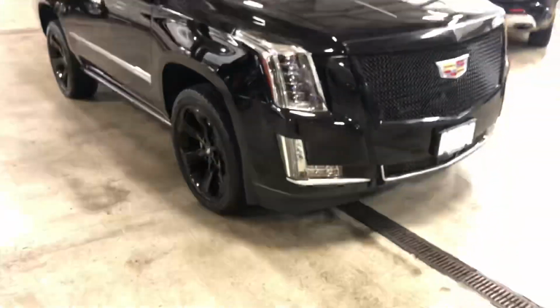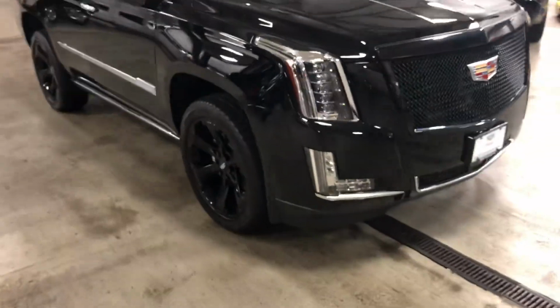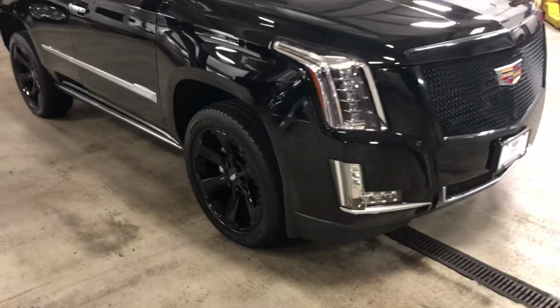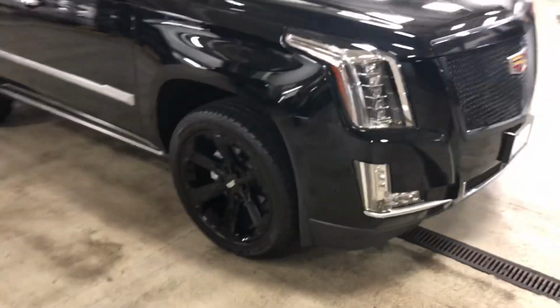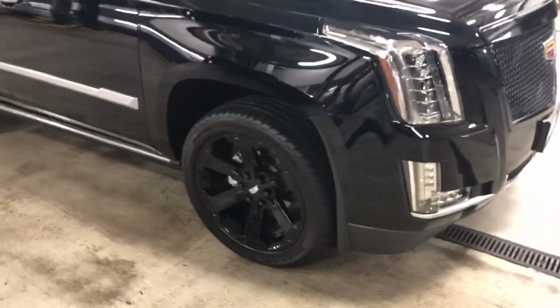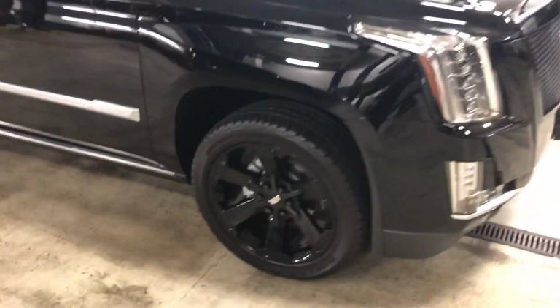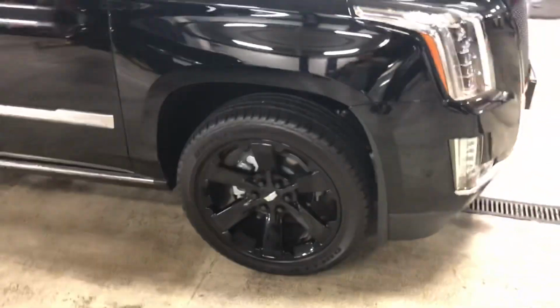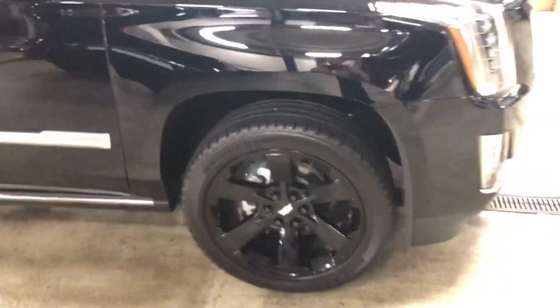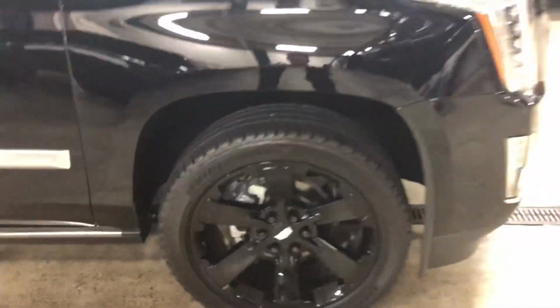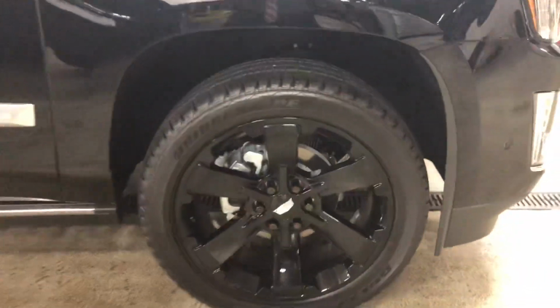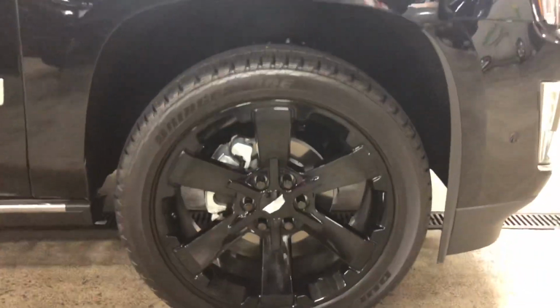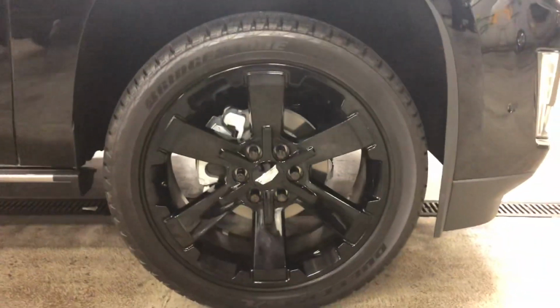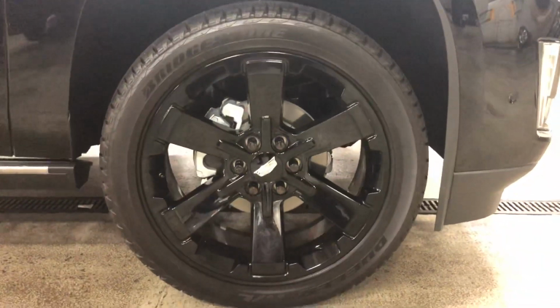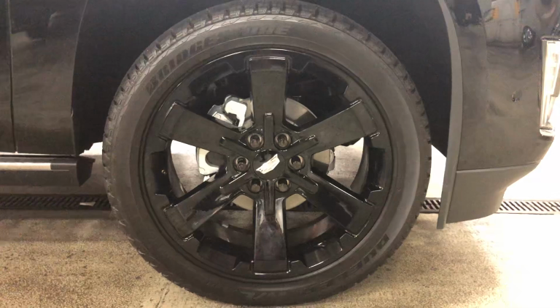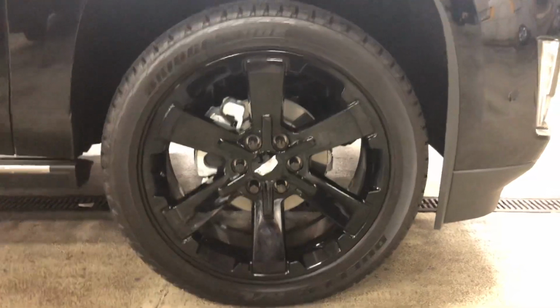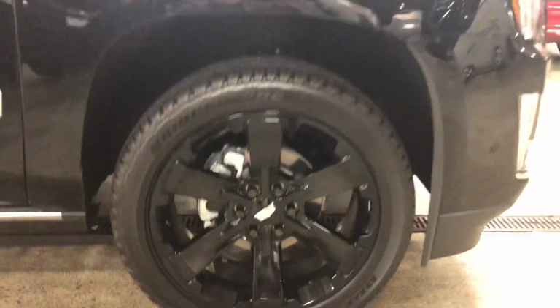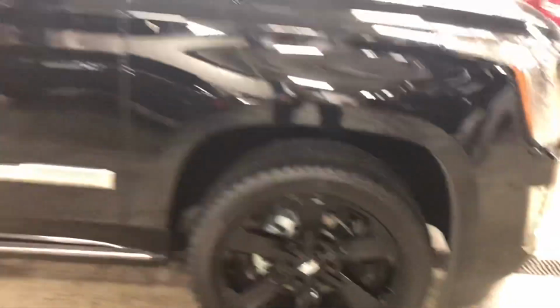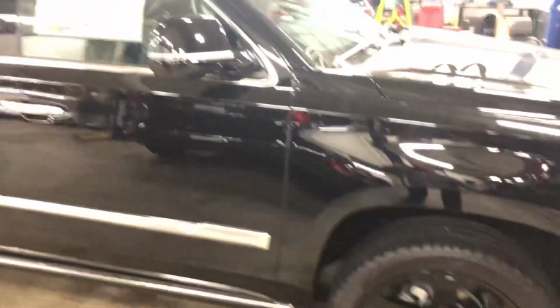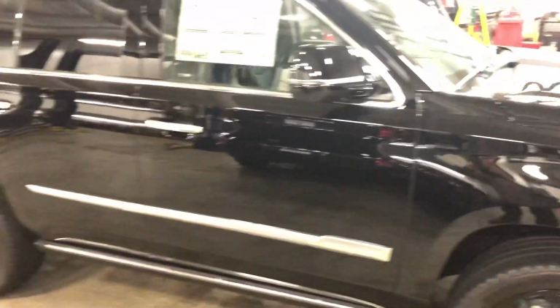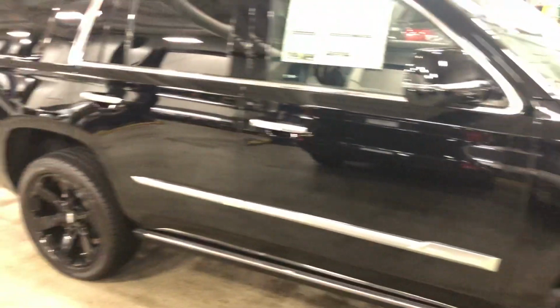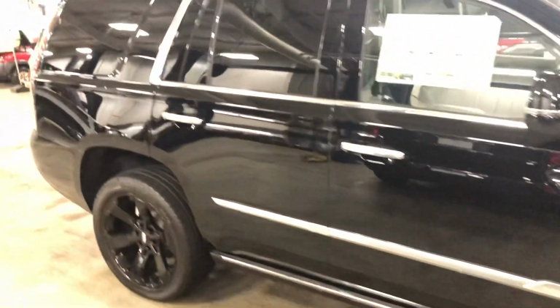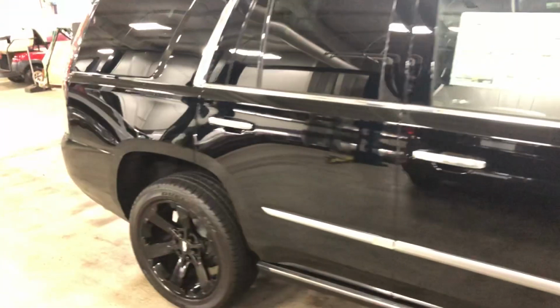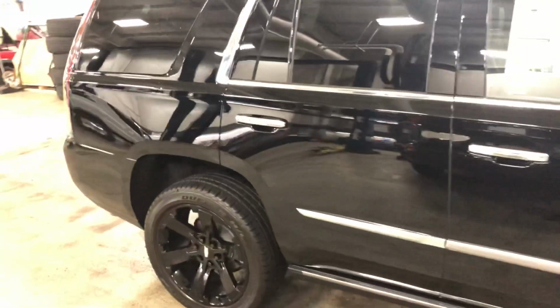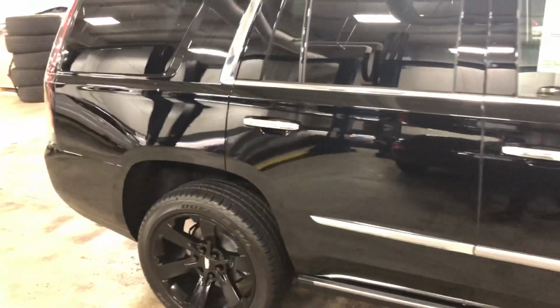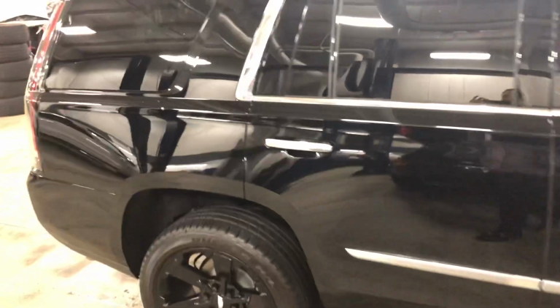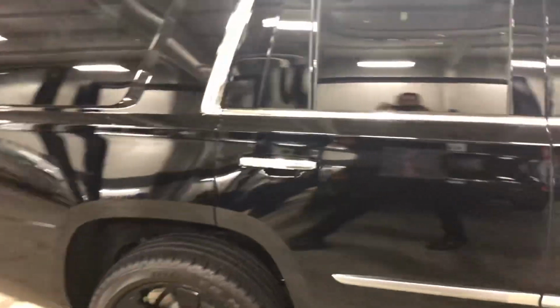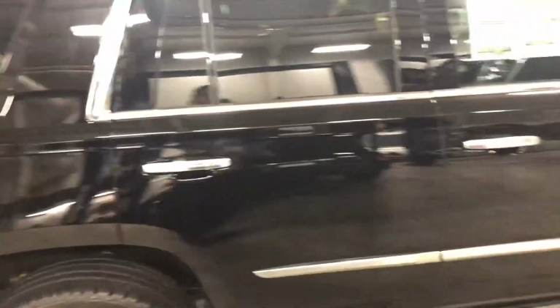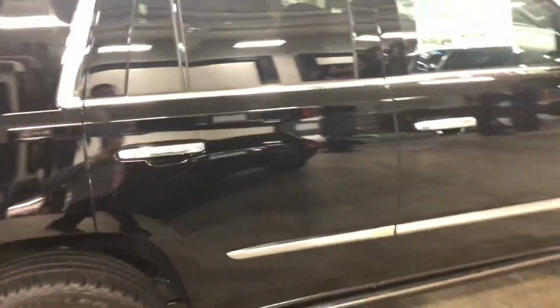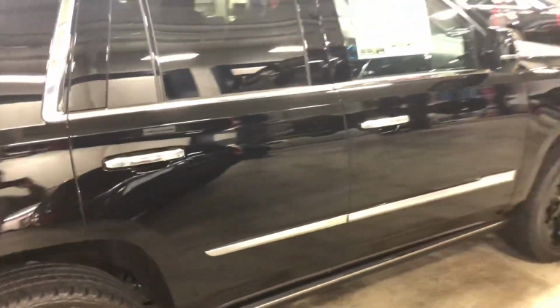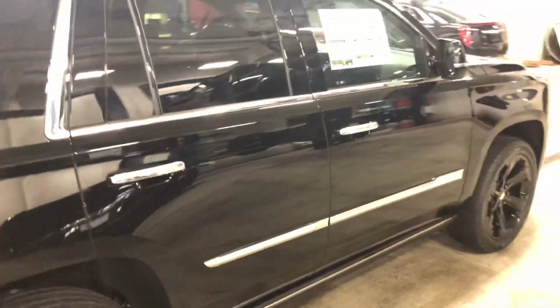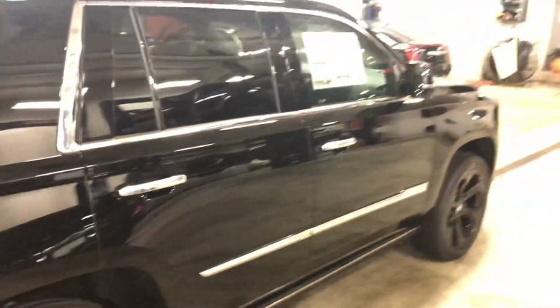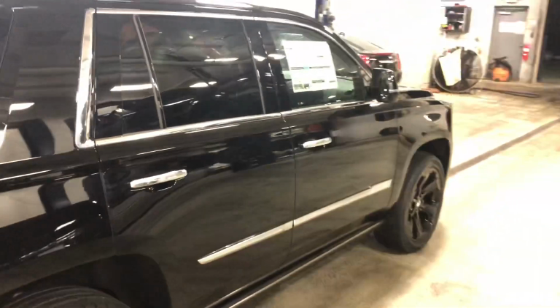Here's one of the factory Cadillac blacked-out rim options for you — very understated. Take a look at how it matches with the rest of the chrome accents. I can look into that as well.